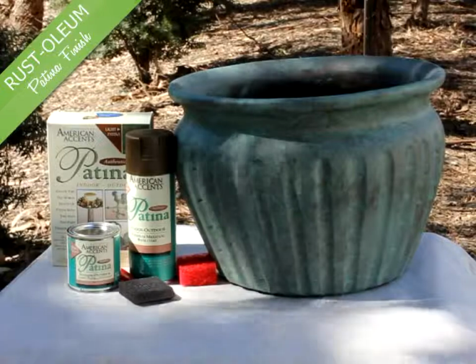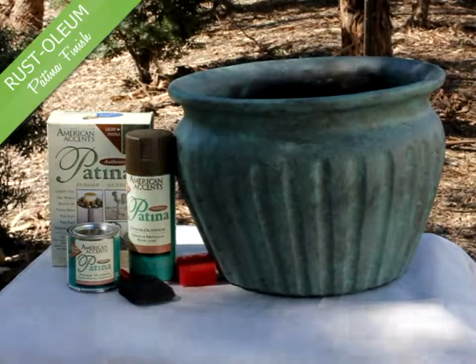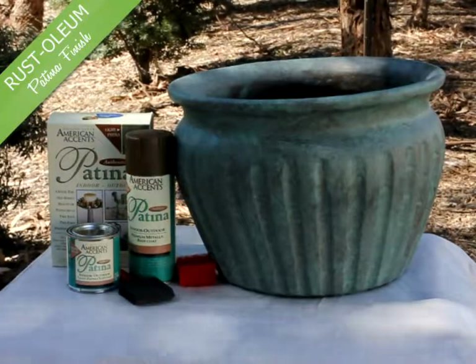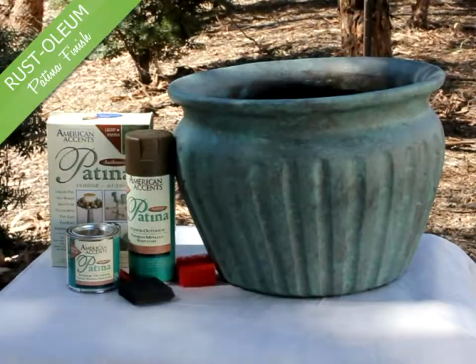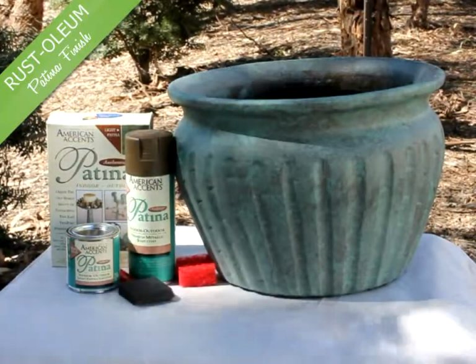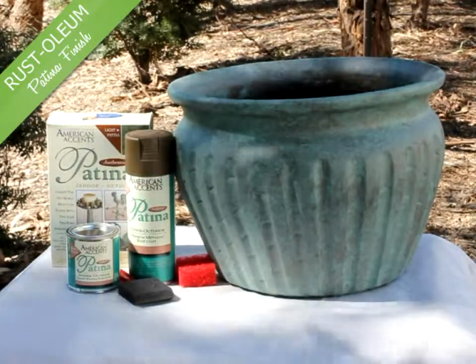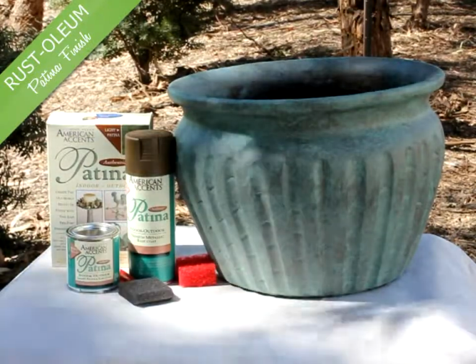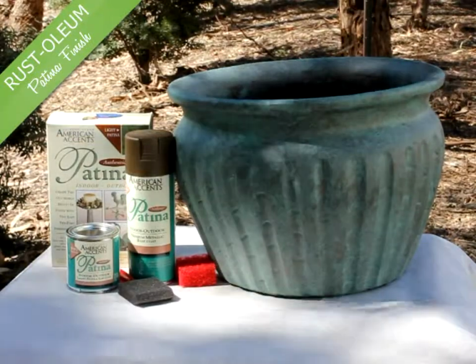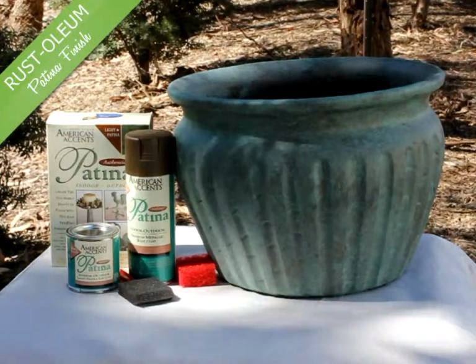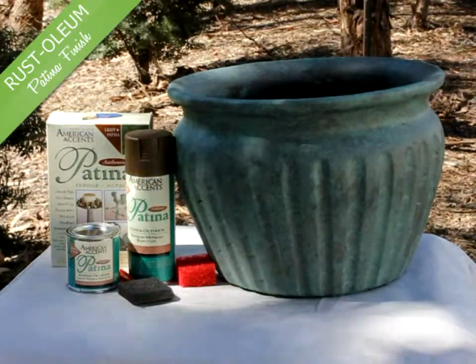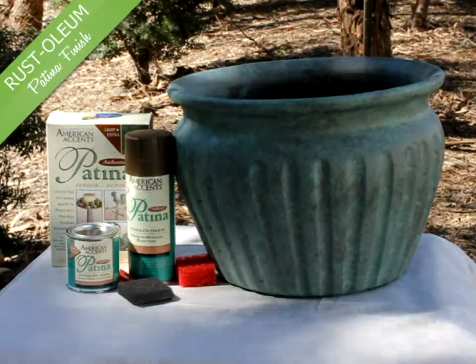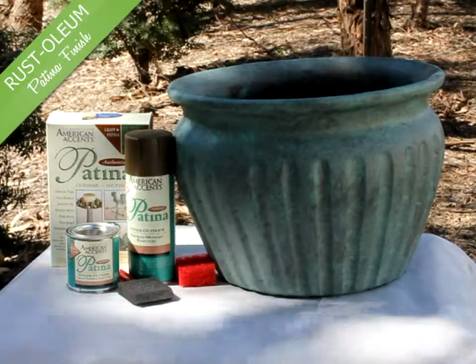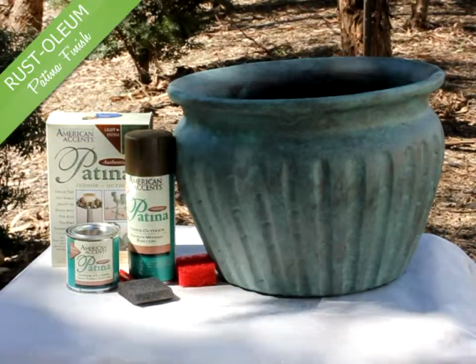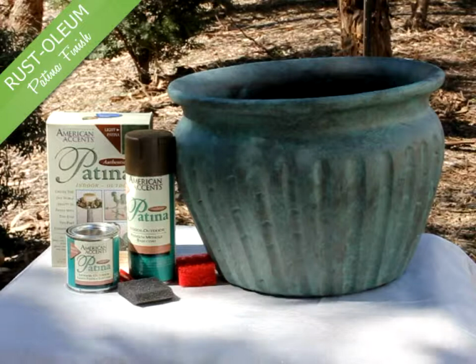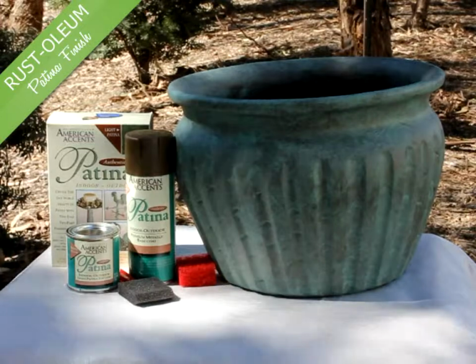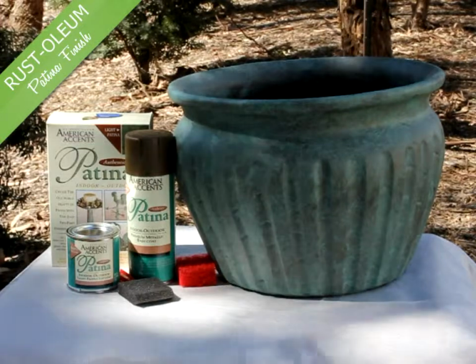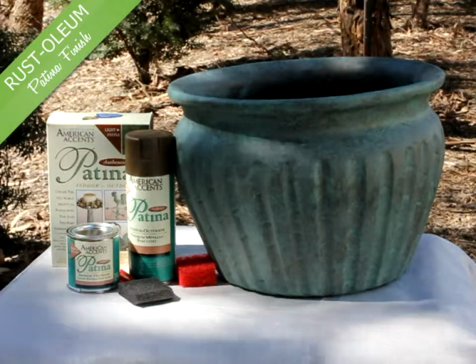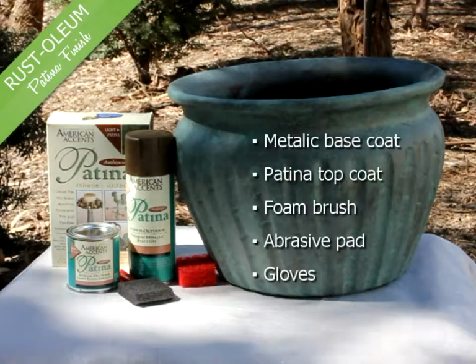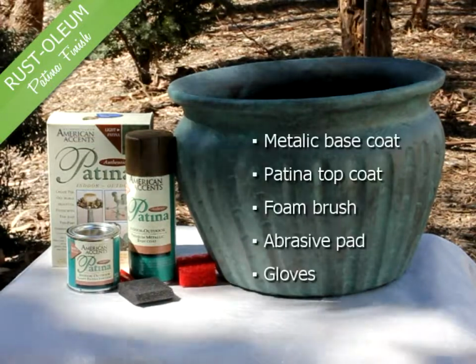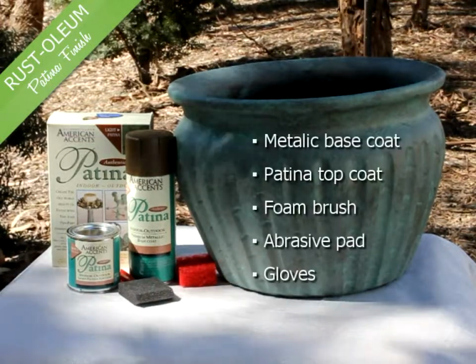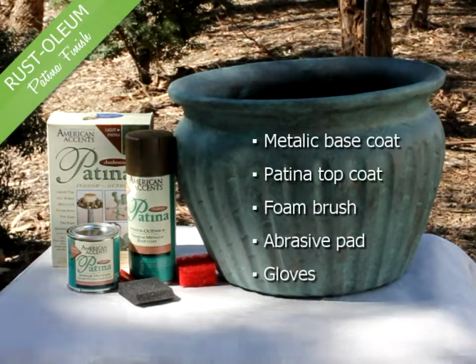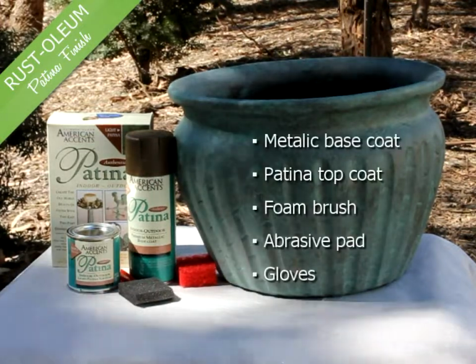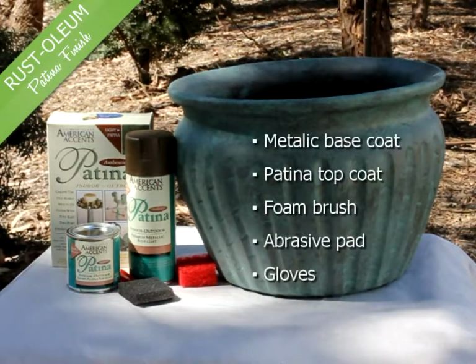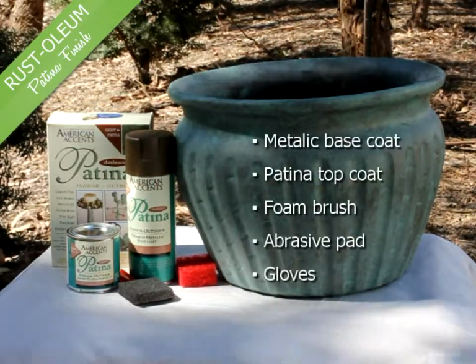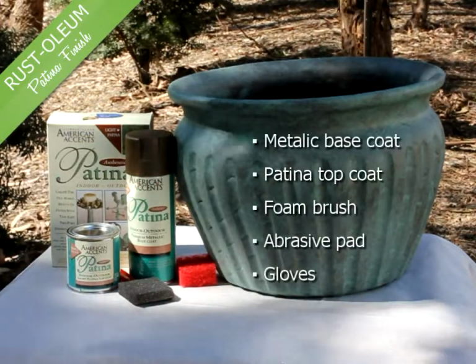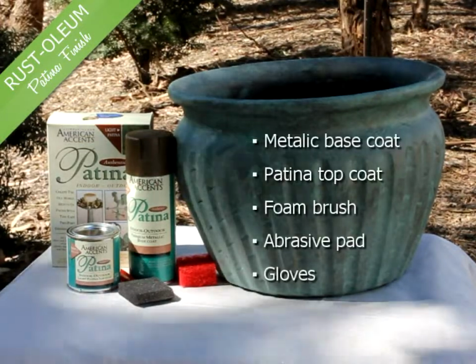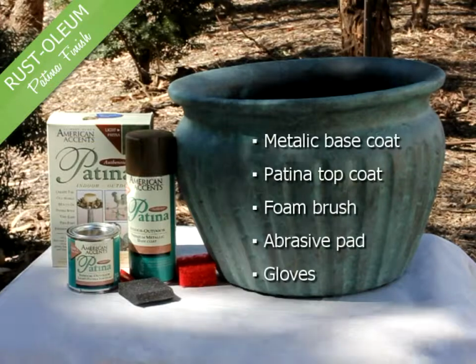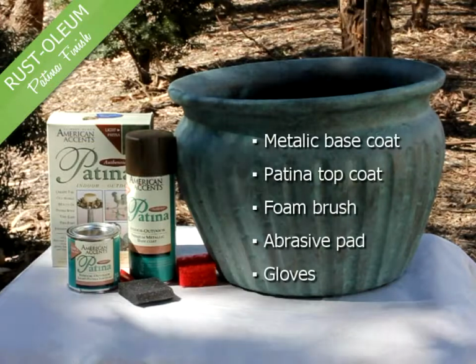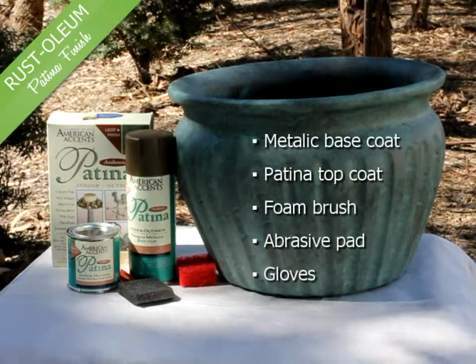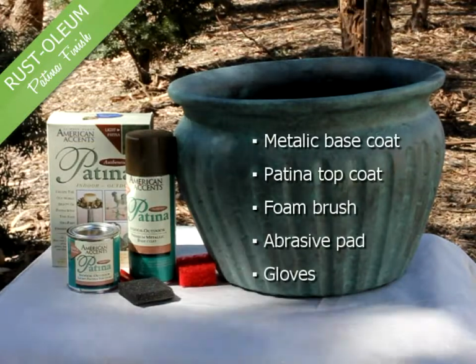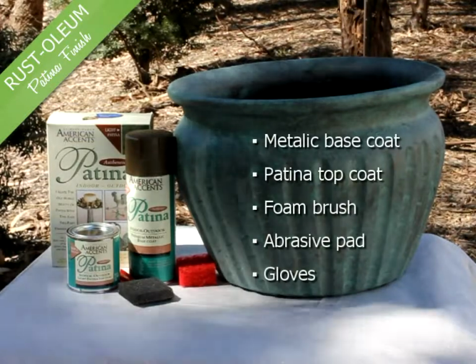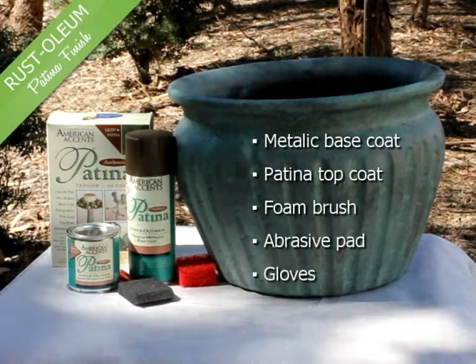We are about to create the old world look of patina on this pot. Our Rust-Oleum Patina Kit contains a metallic base coat, patina top coat, foam brush, abrasive pad and gloves.